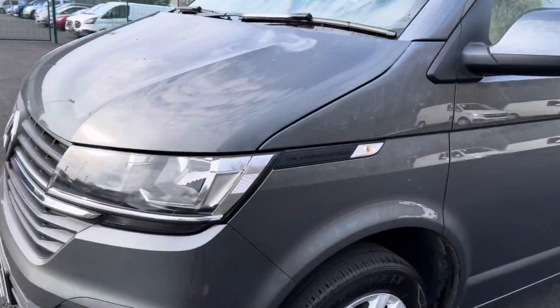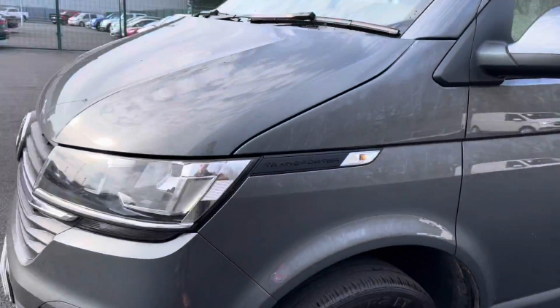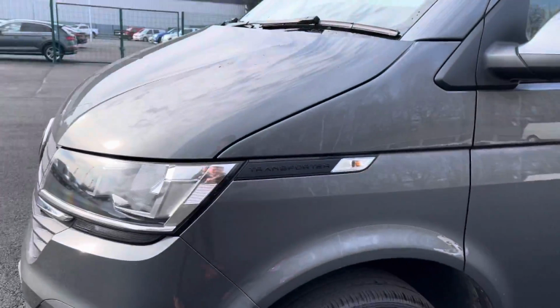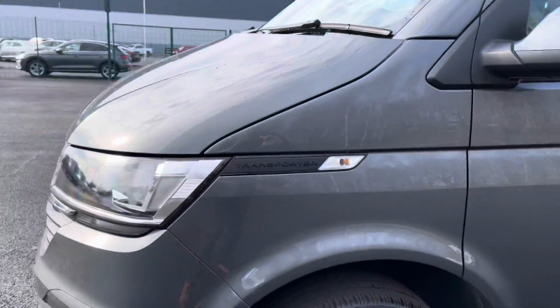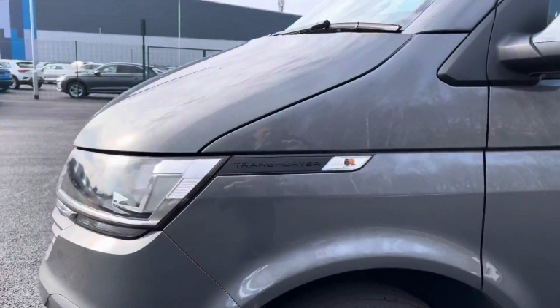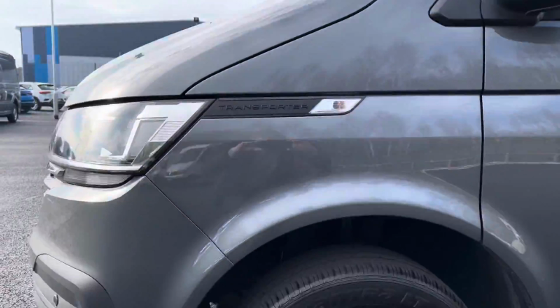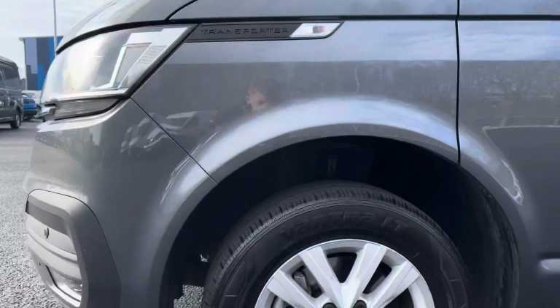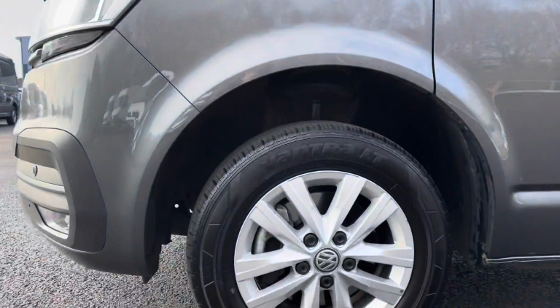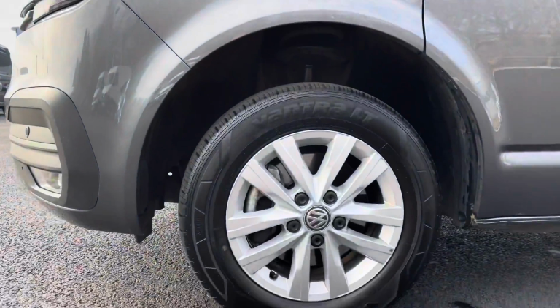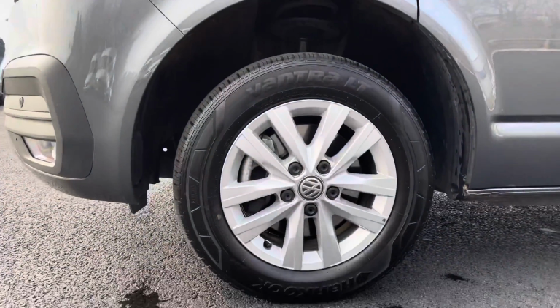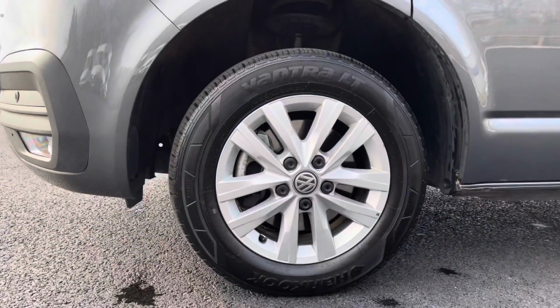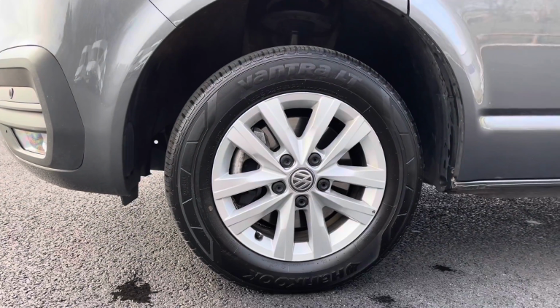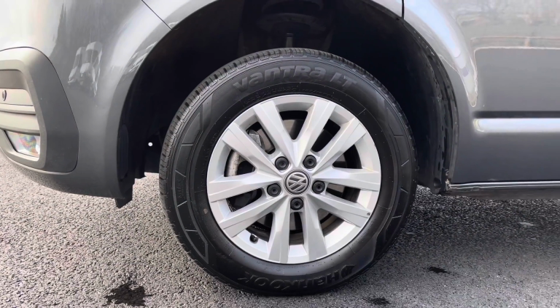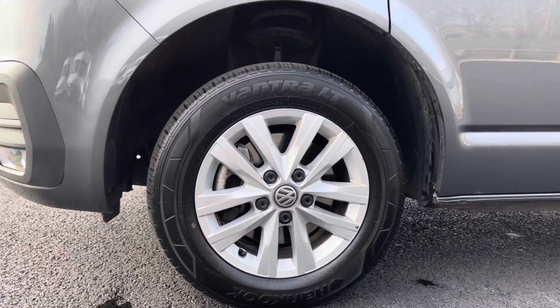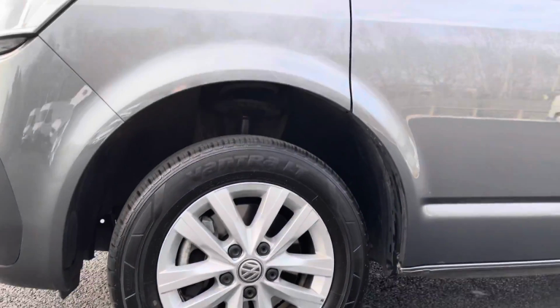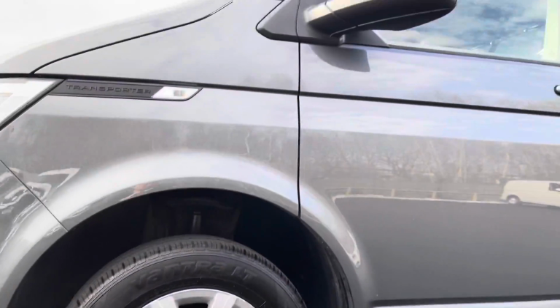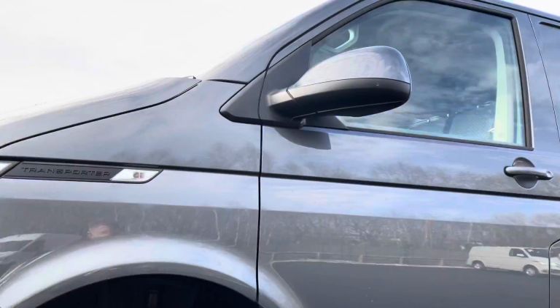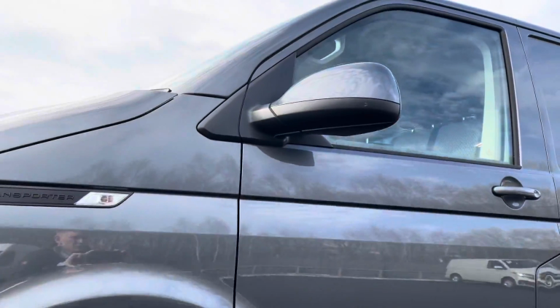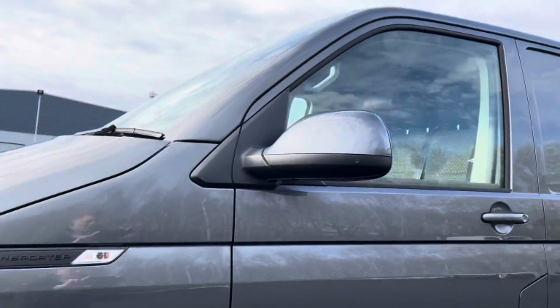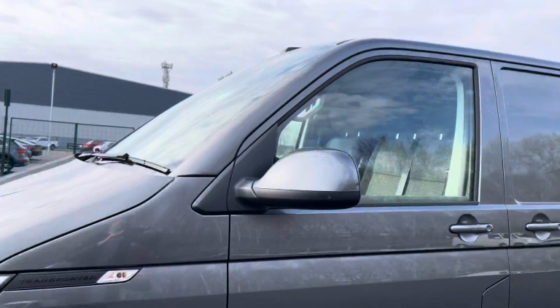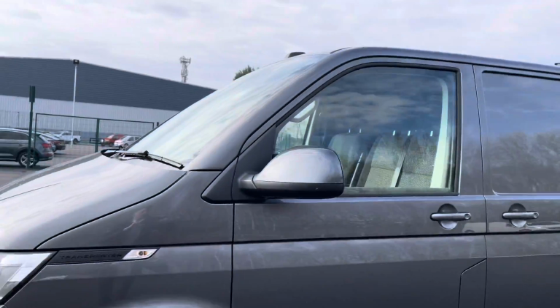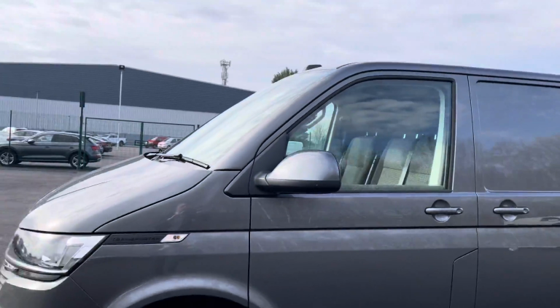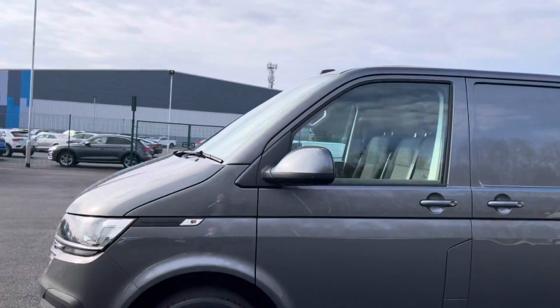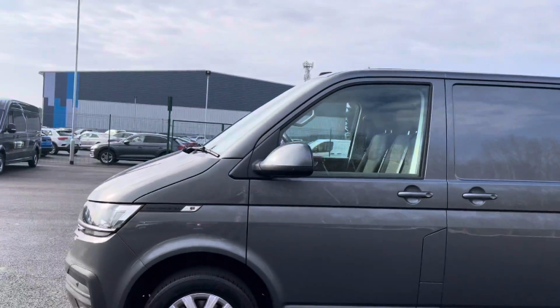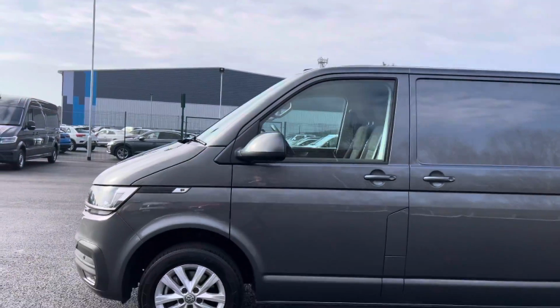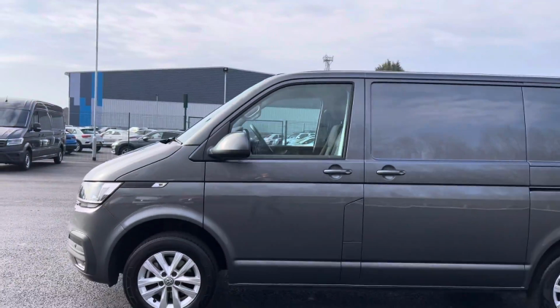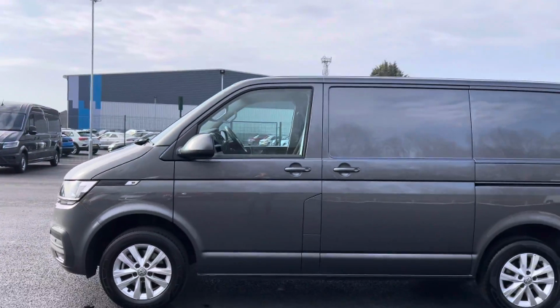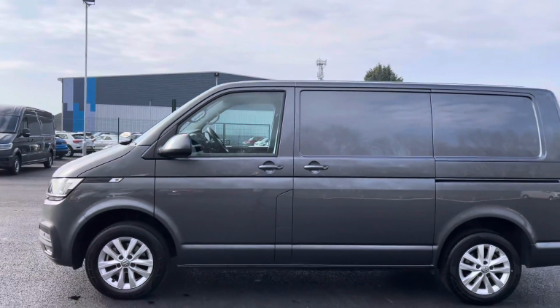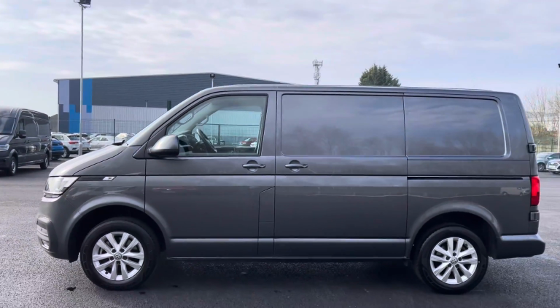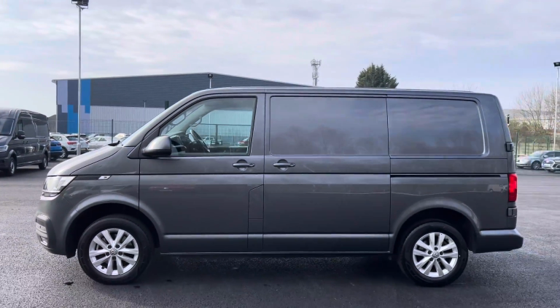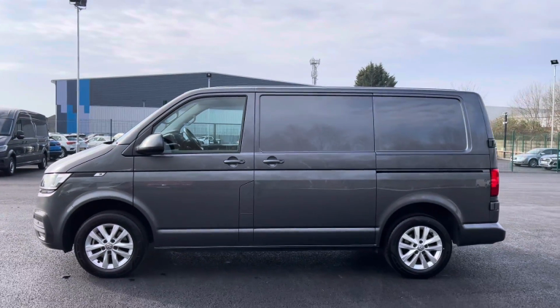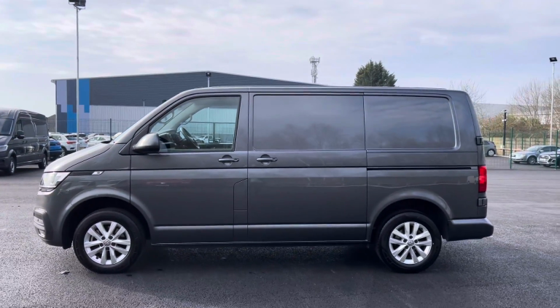Moving round to the side, you have some lovely black Transporter detailing which is situated above these 16 inch alloy wheels. Just above, you have these electrically operated power folding and heated wing mirrors.